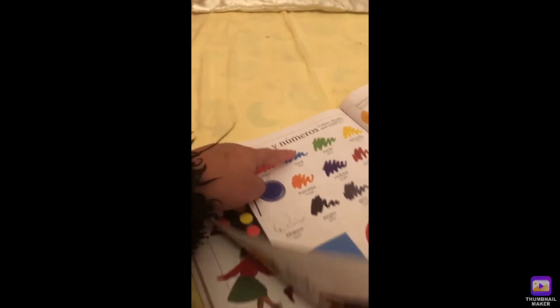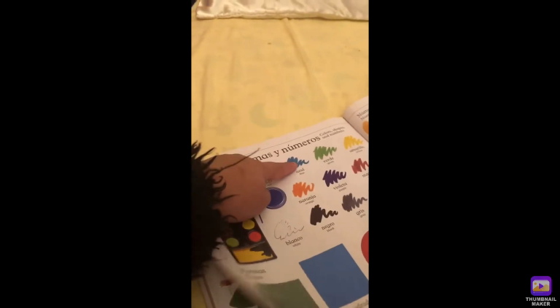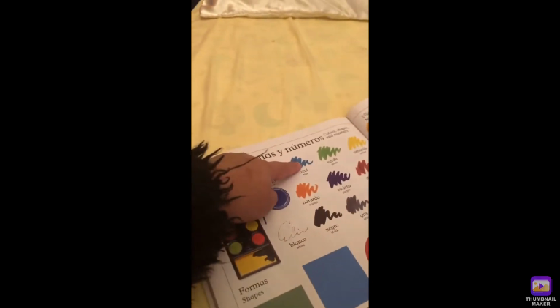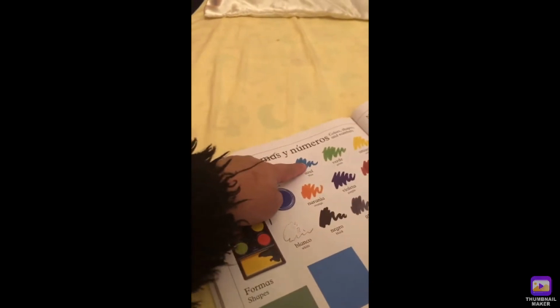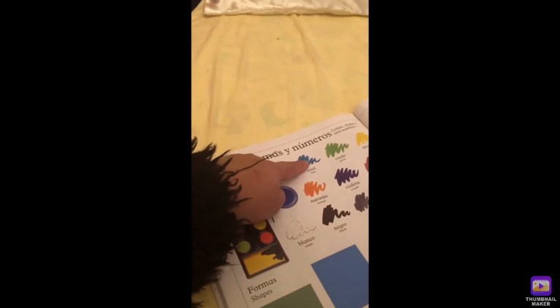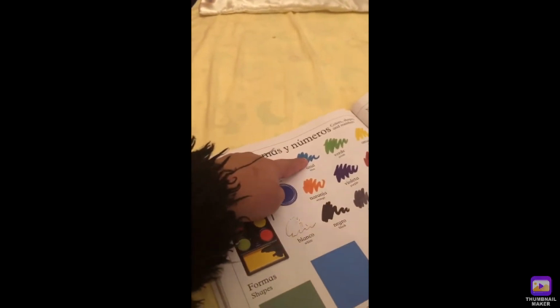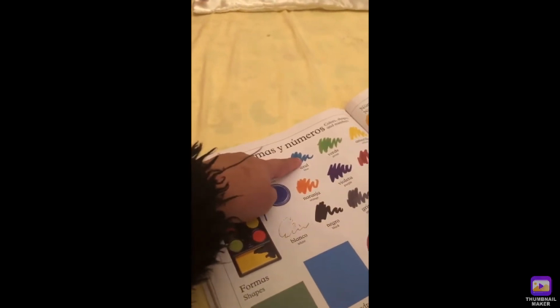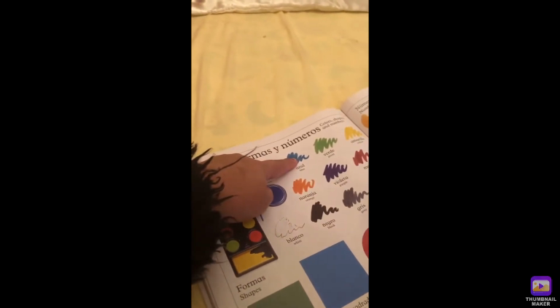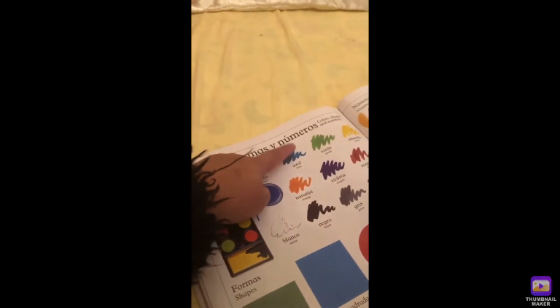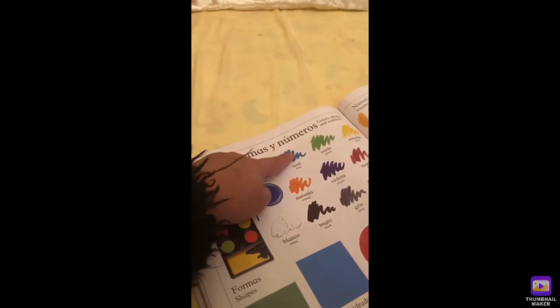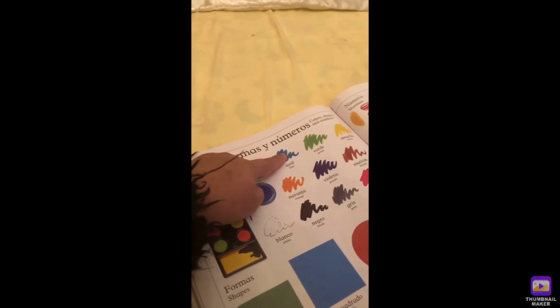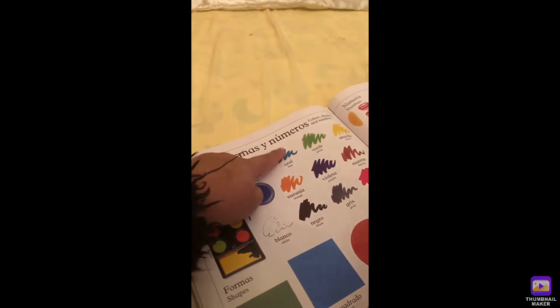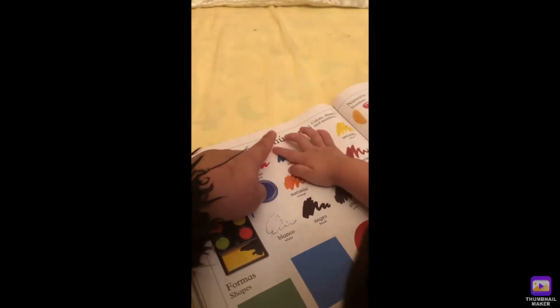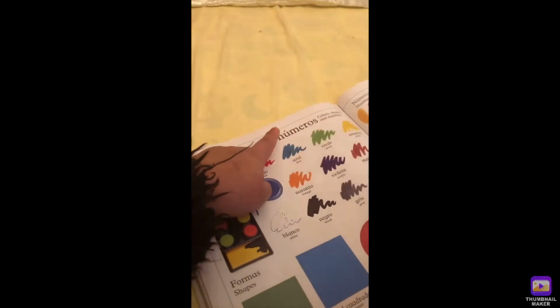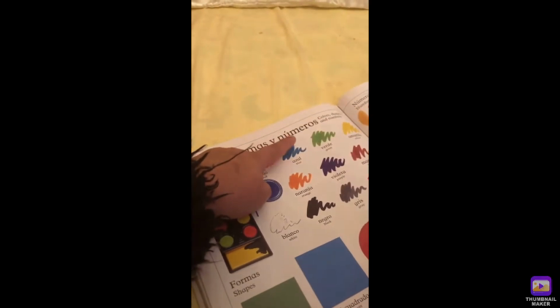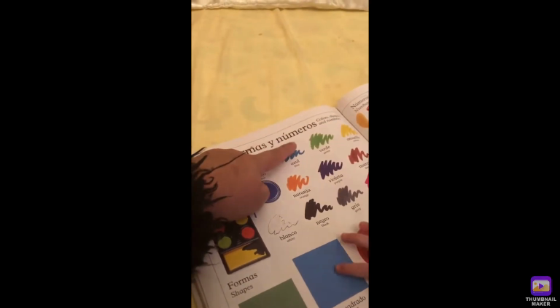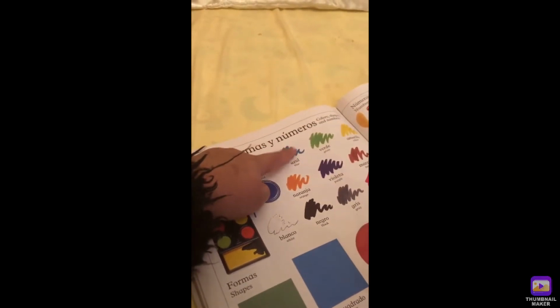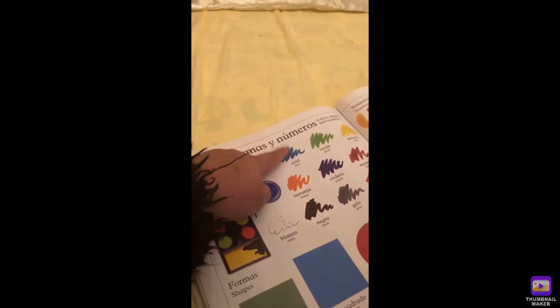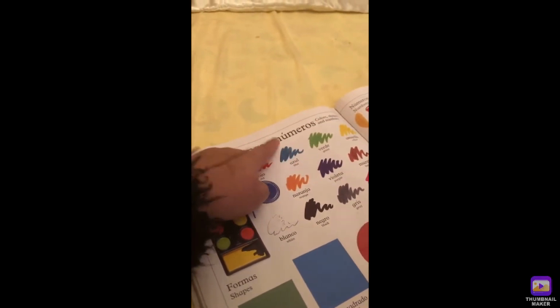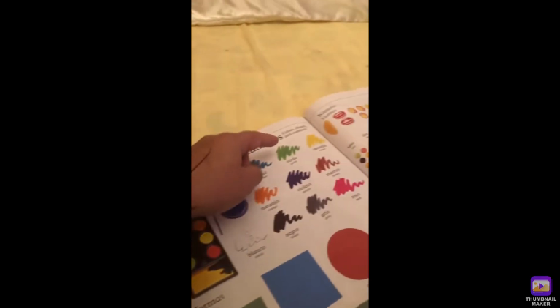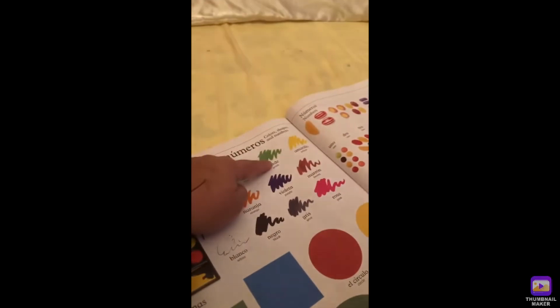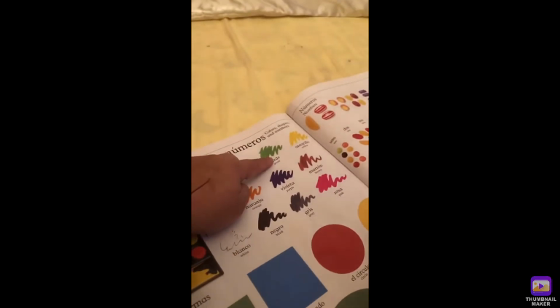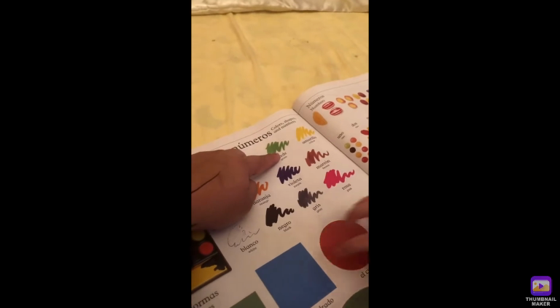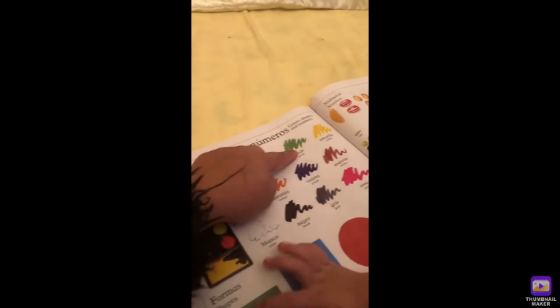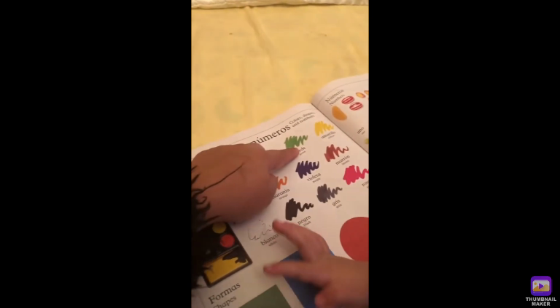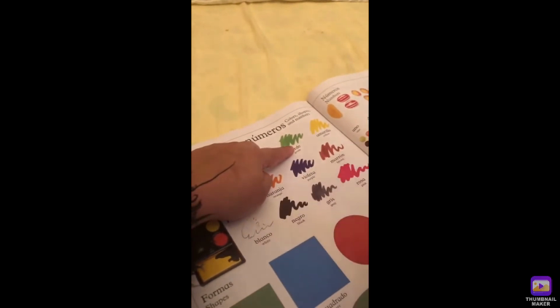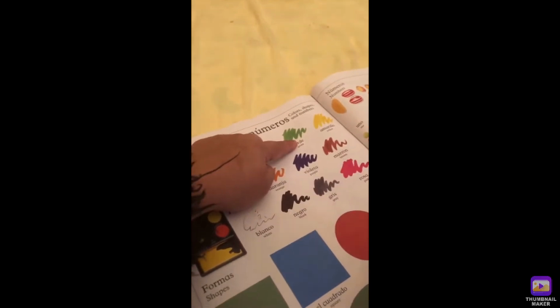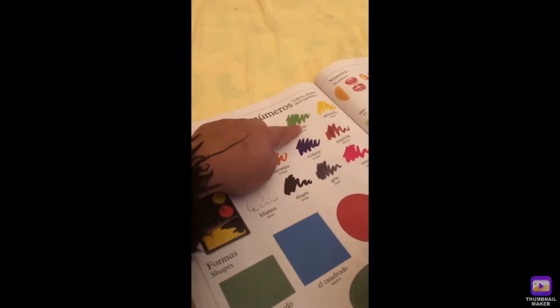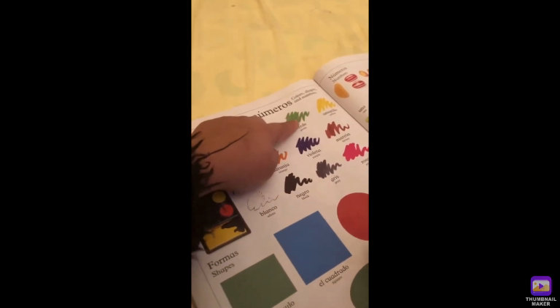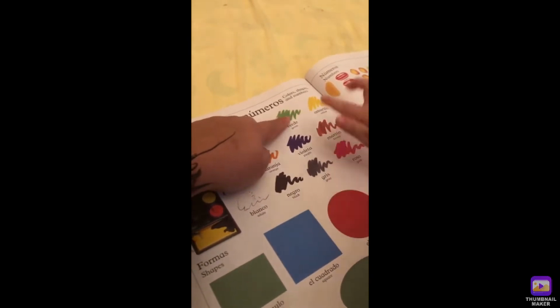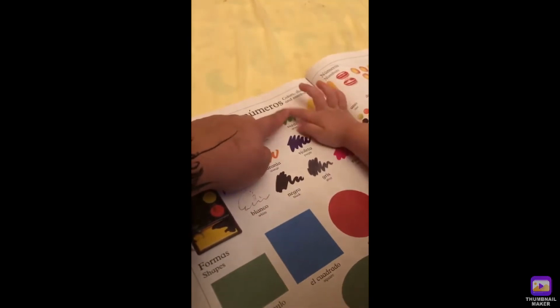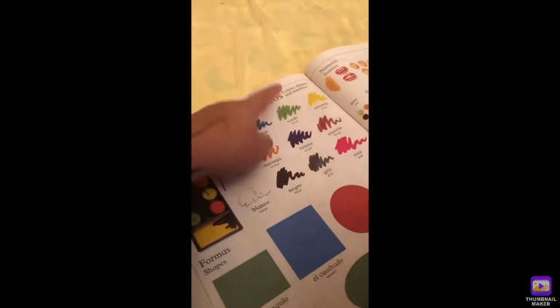What color is this, anak? Sam, look at mommy. Sam, what color is this? Blue. Blue. Okay, good job. What color is this? Green, green. It's green, green, green.